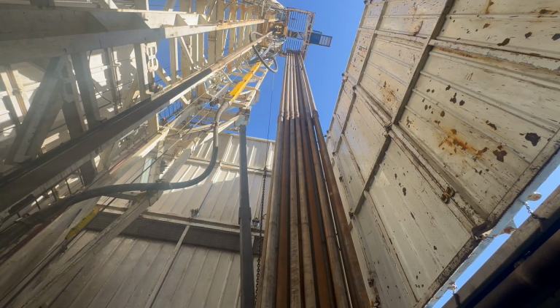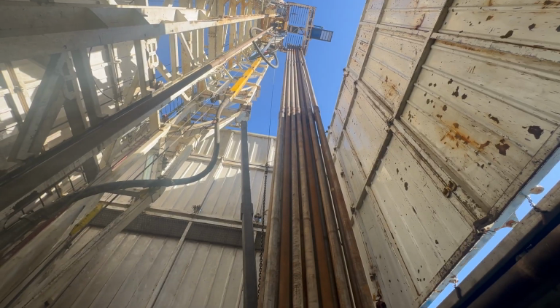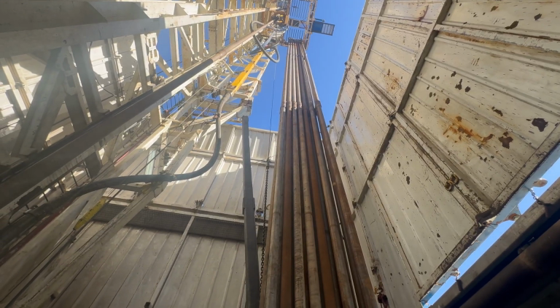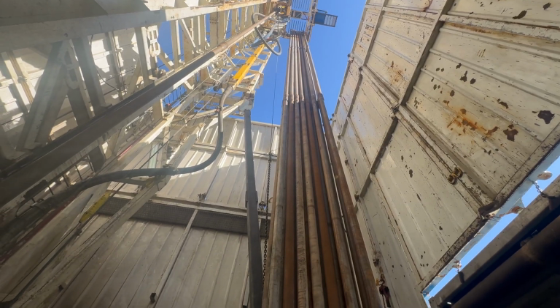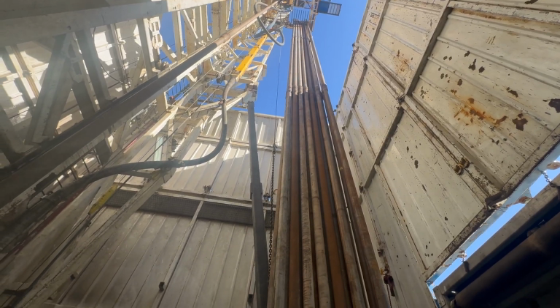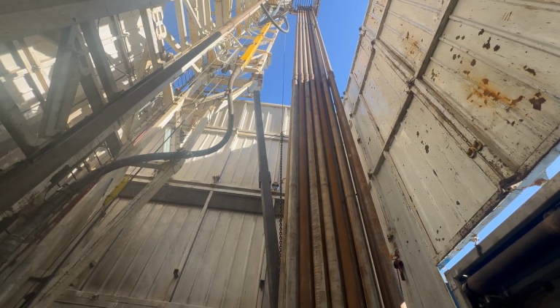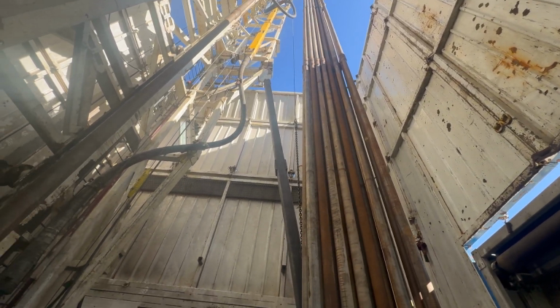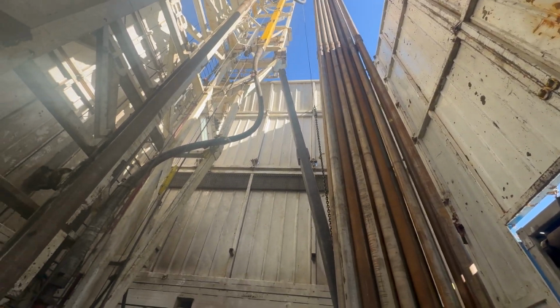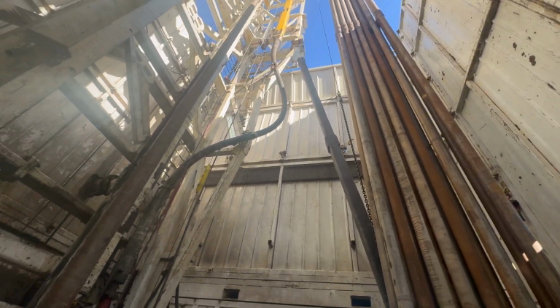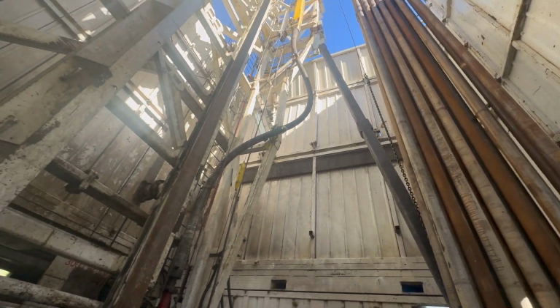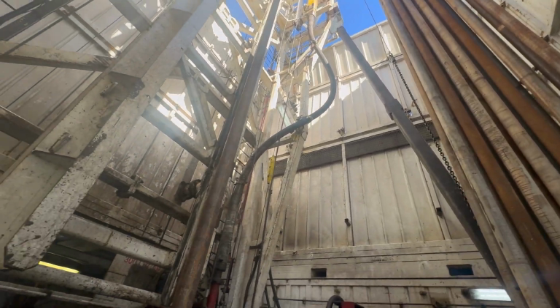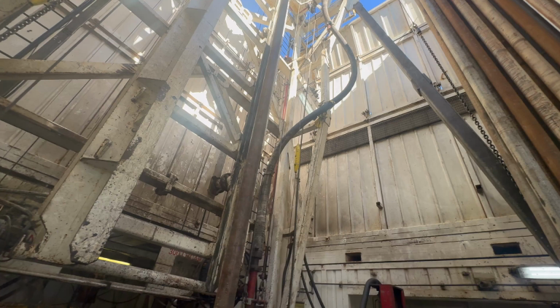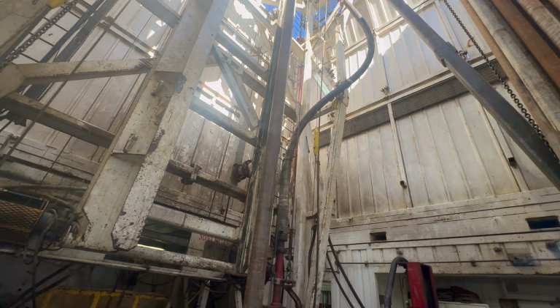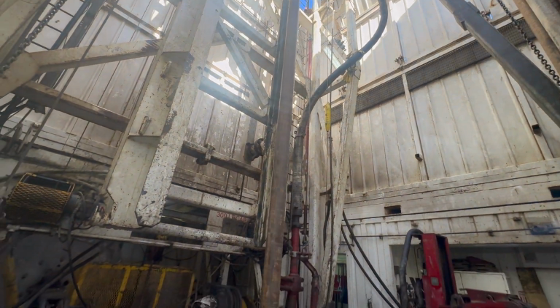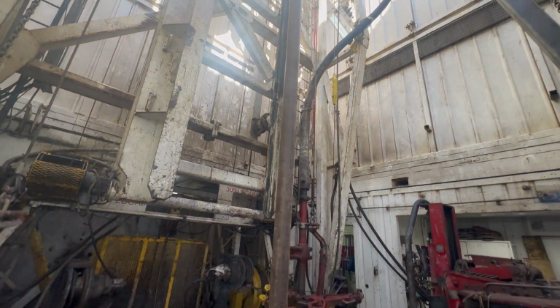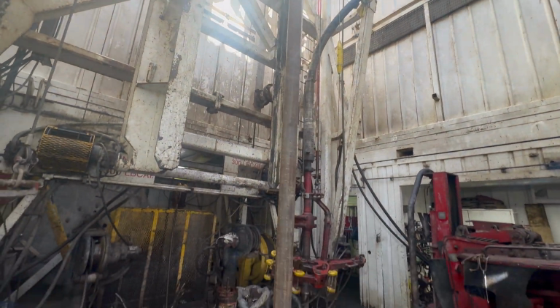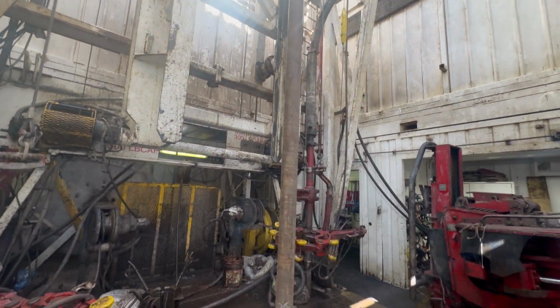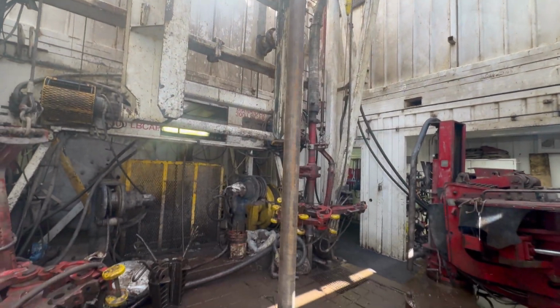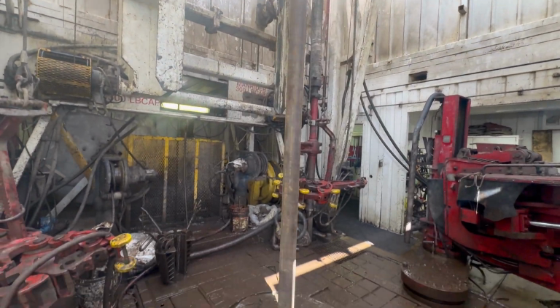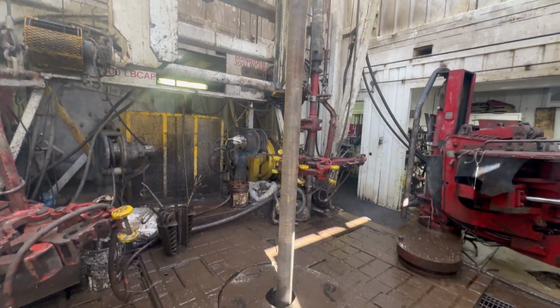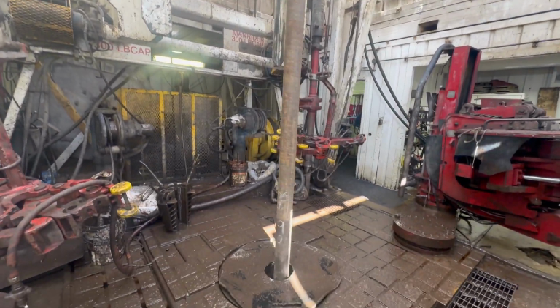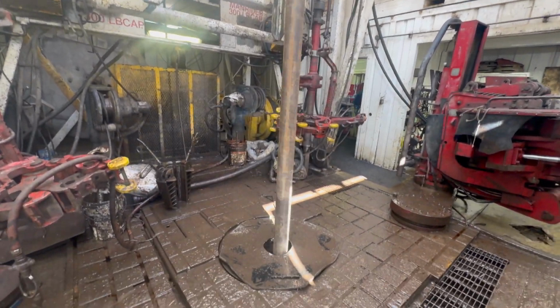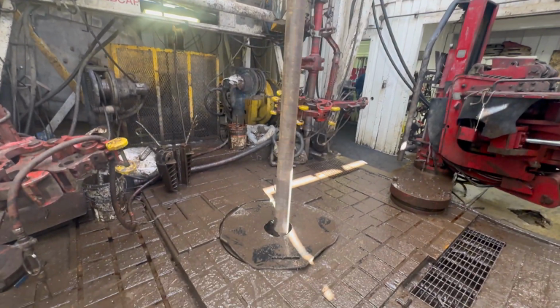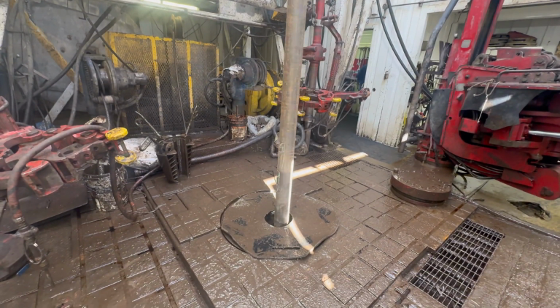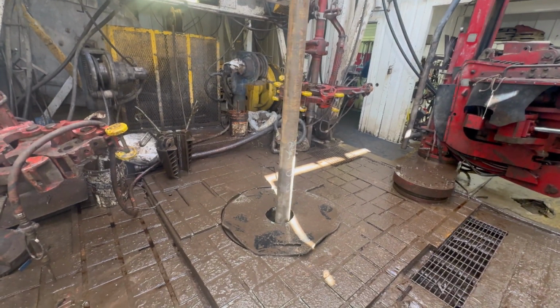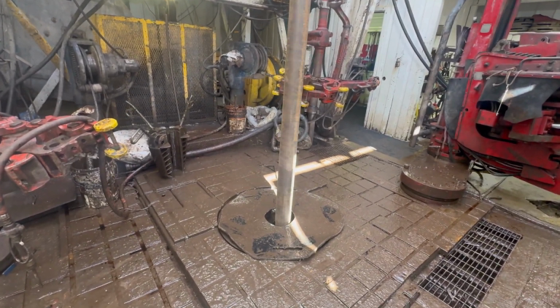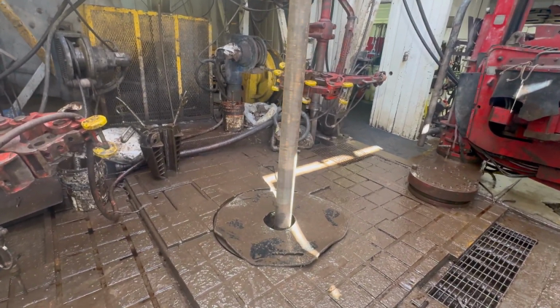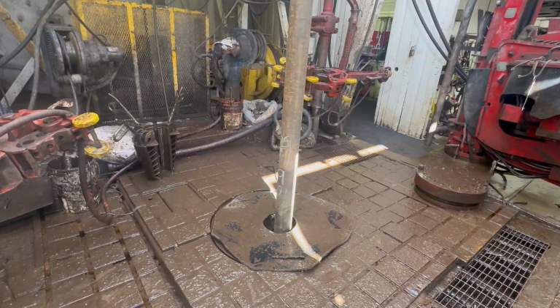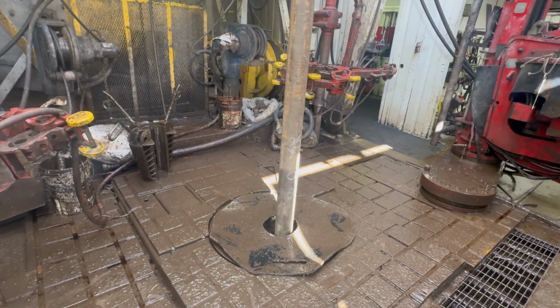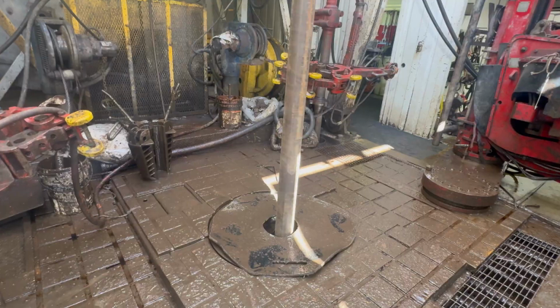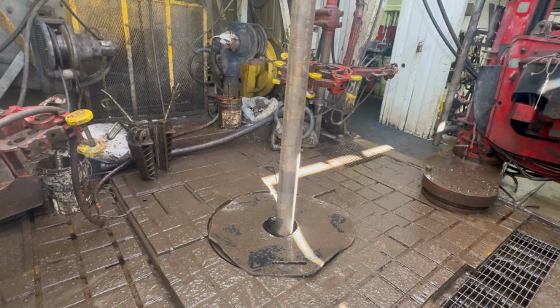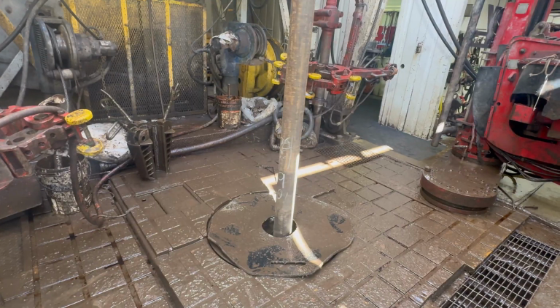I'm now on the drill floor. You can see that we're actually rotating ahead at the moment, making progress drilling down to our target intervals.